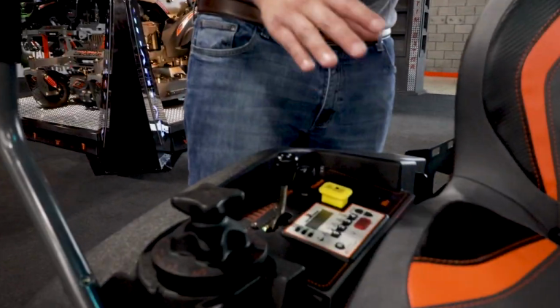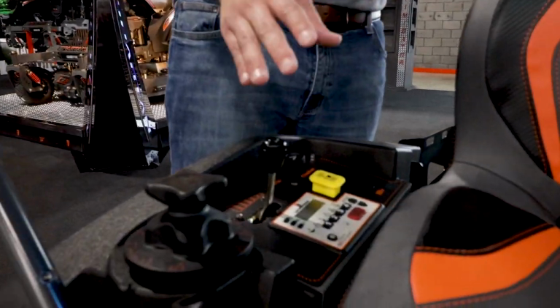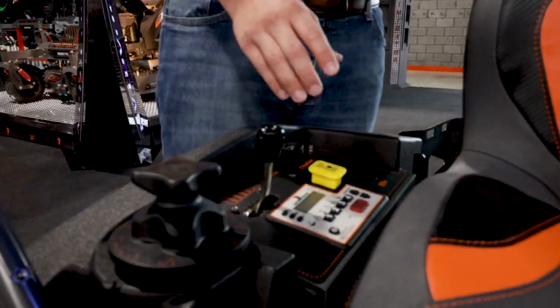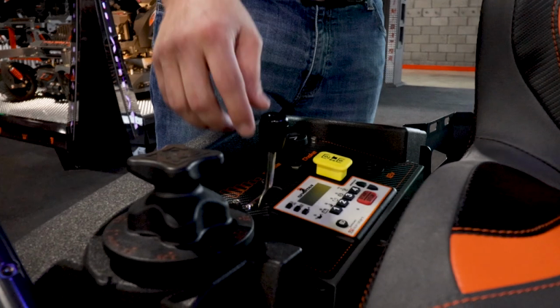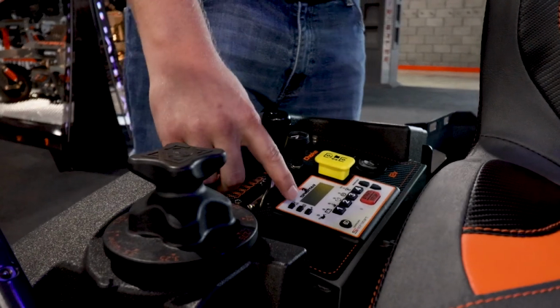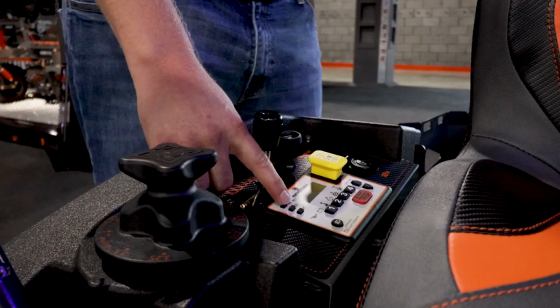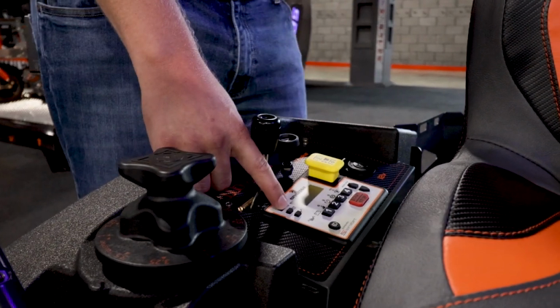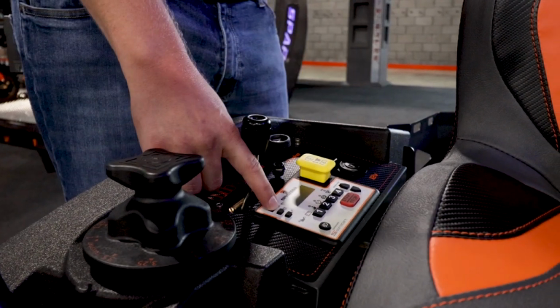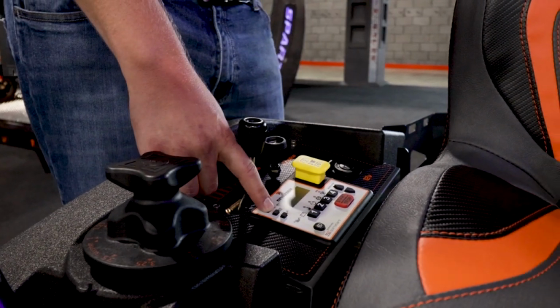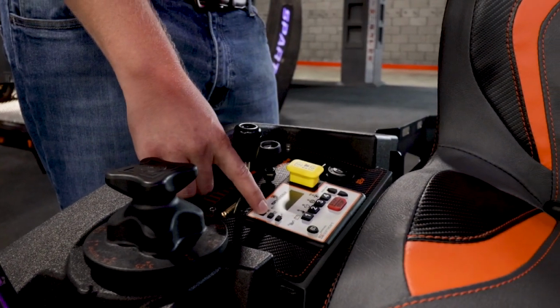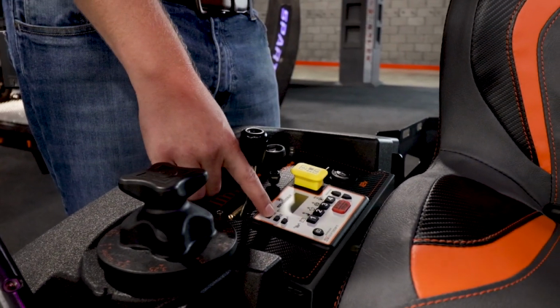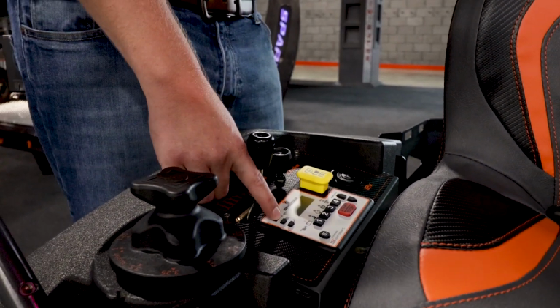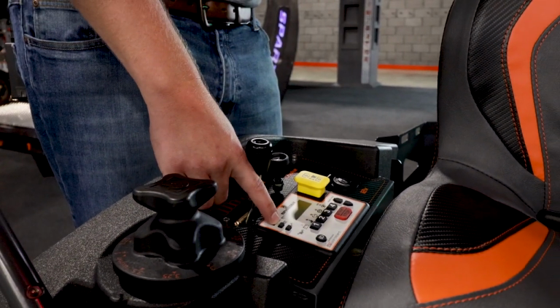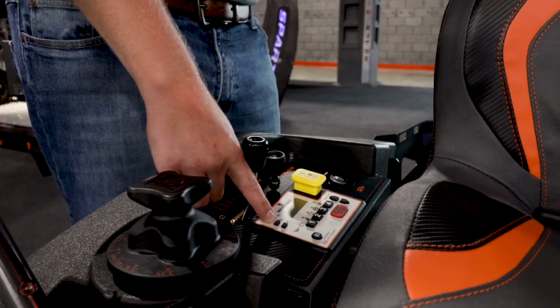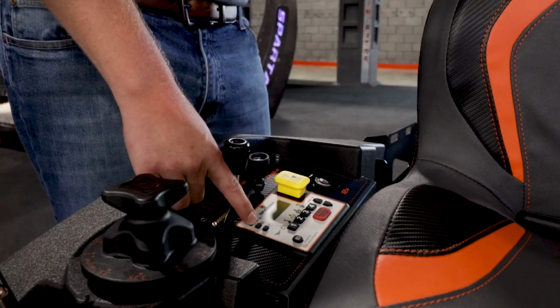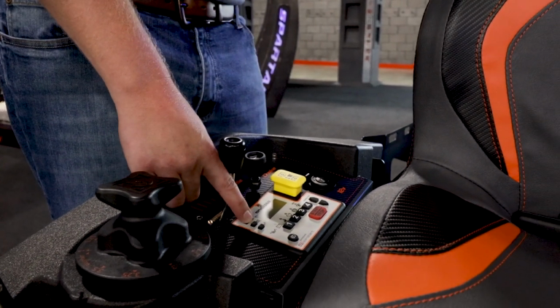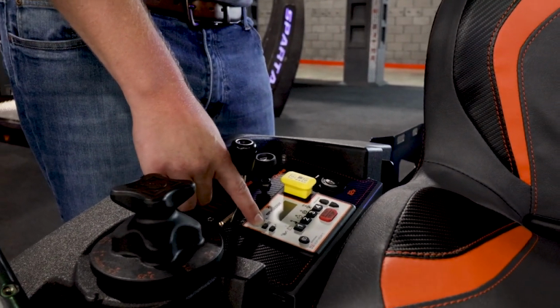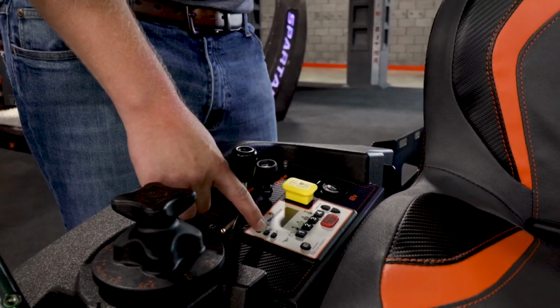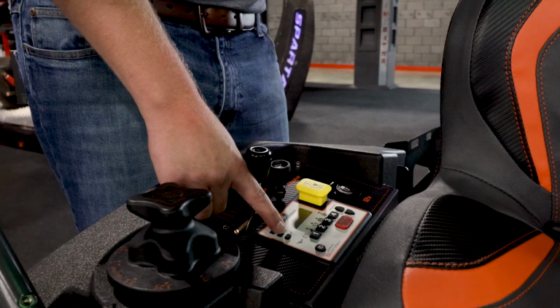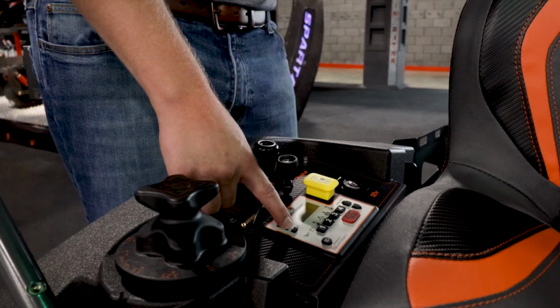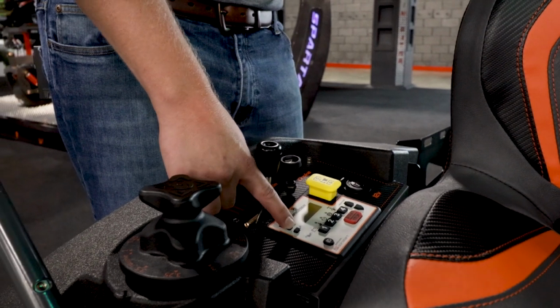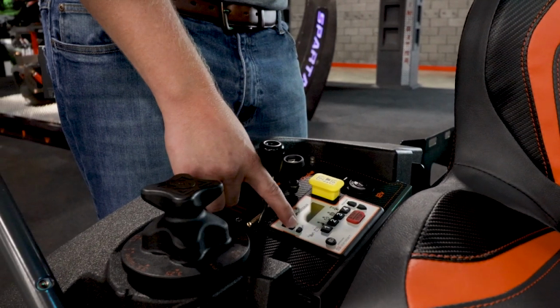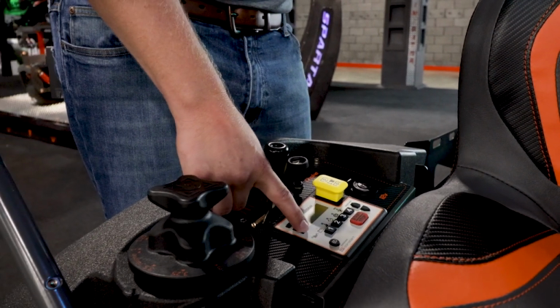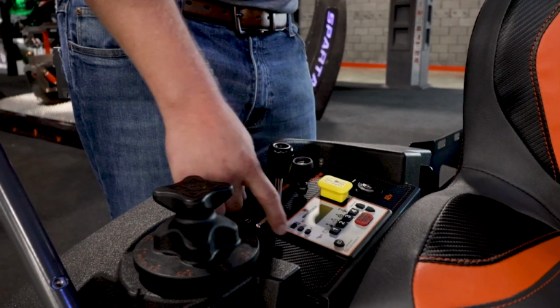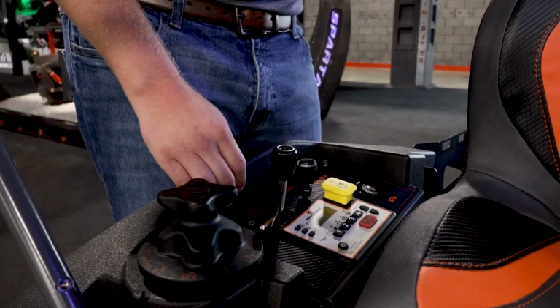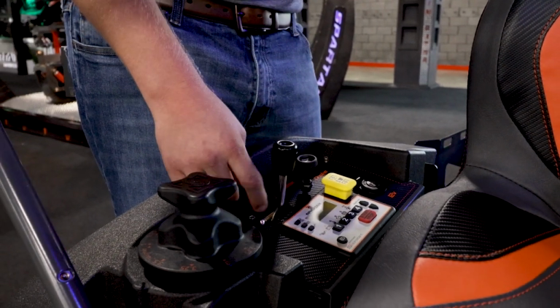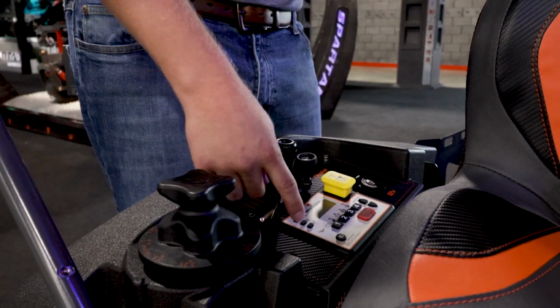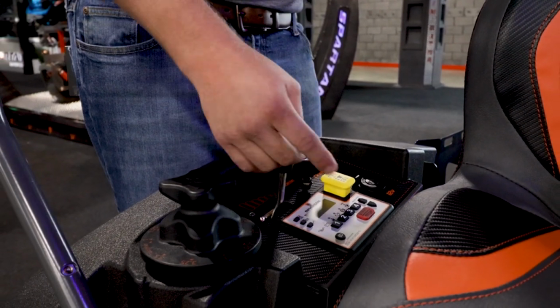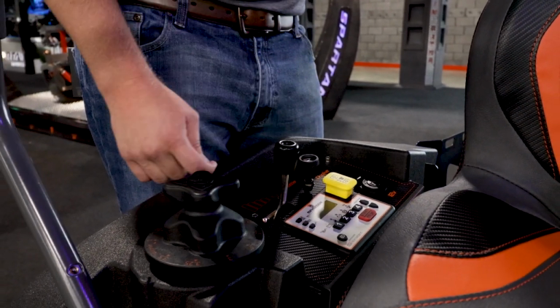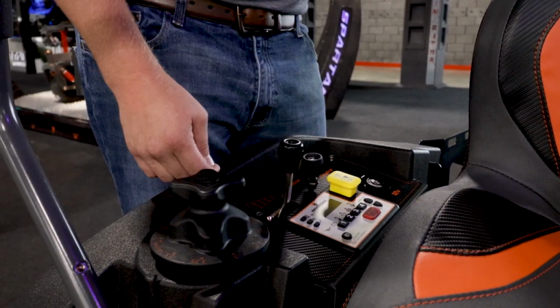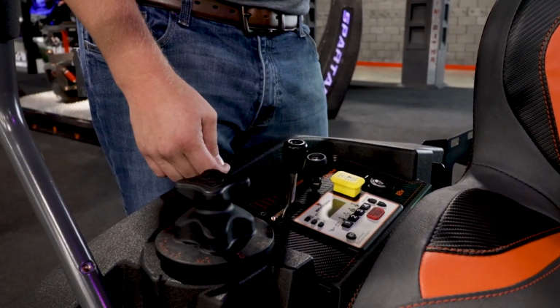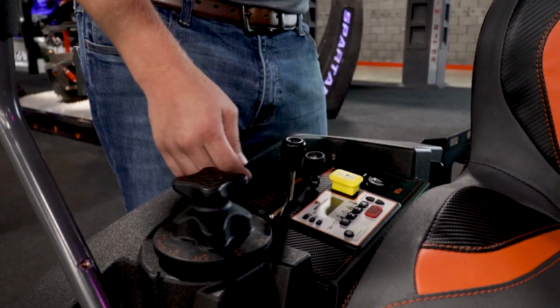It just takes seconds to change the code. You have a clock, your engine hours, mowing hours, engine RPMs, and battery voltage. And it tells you when to change the engine oil.